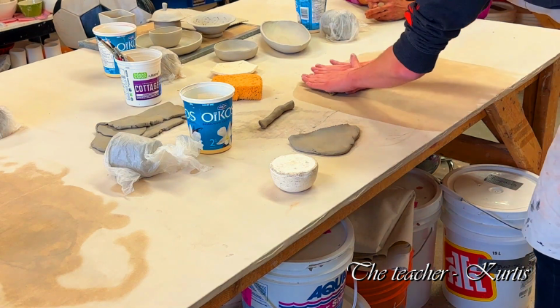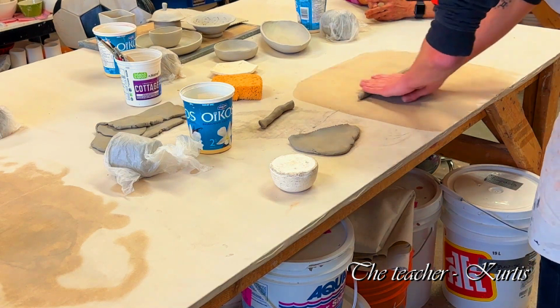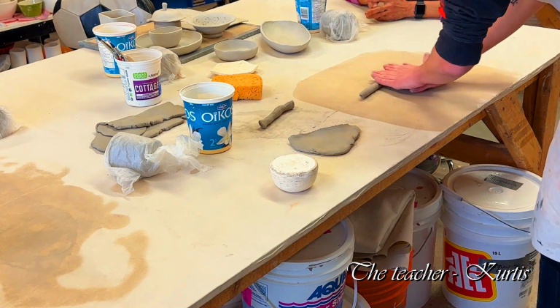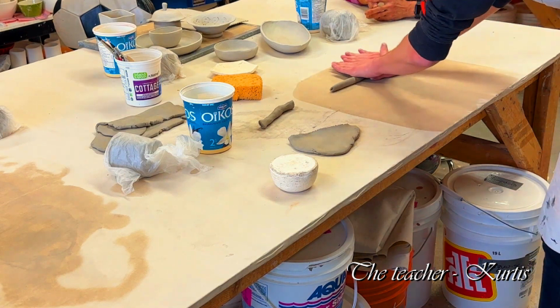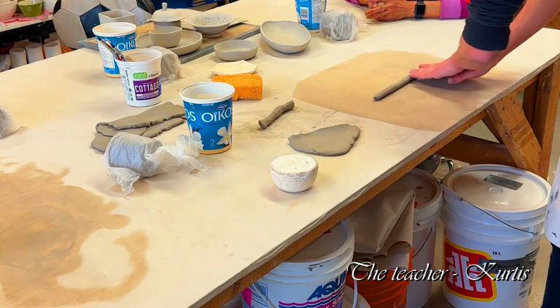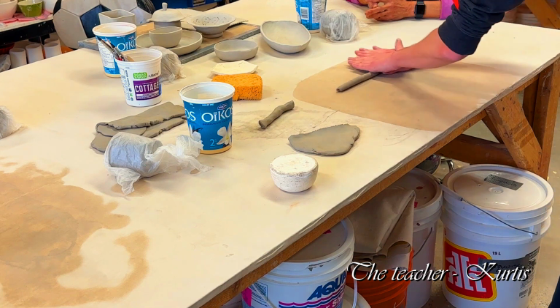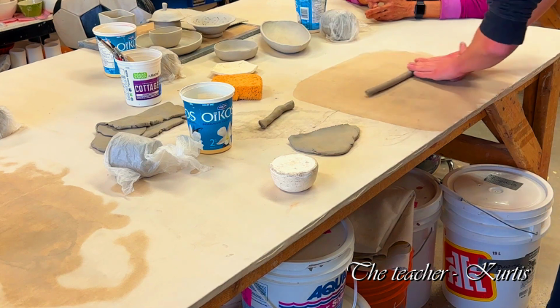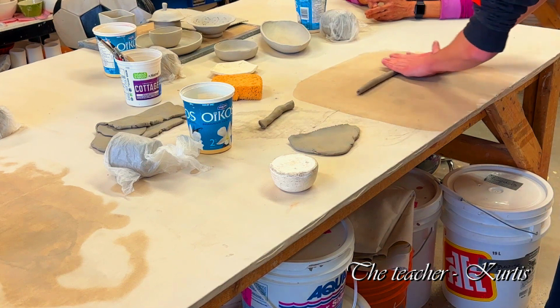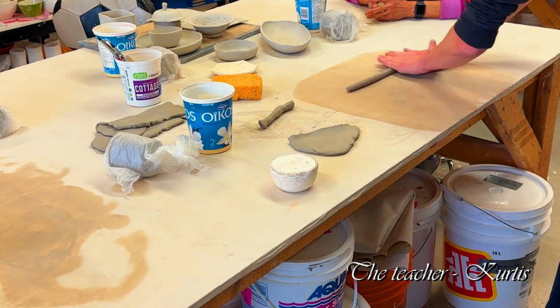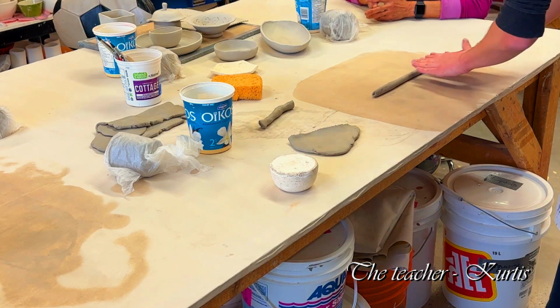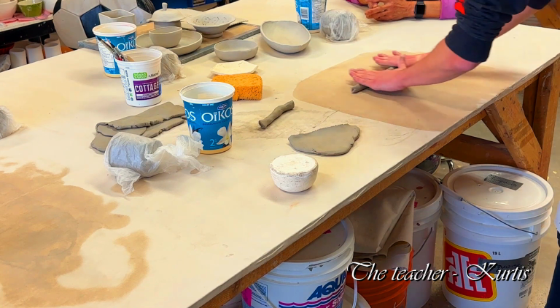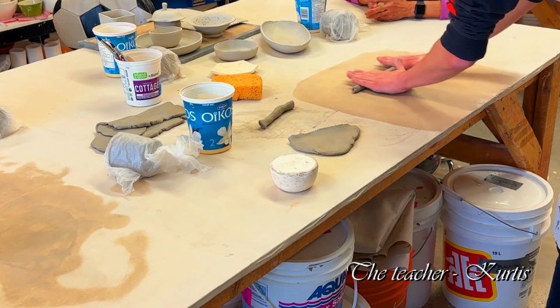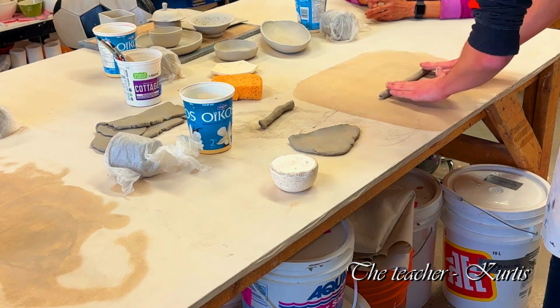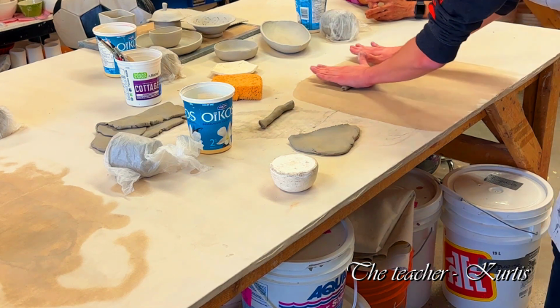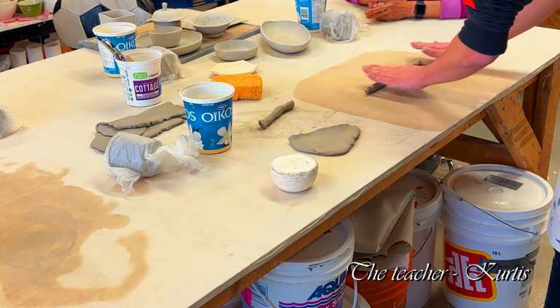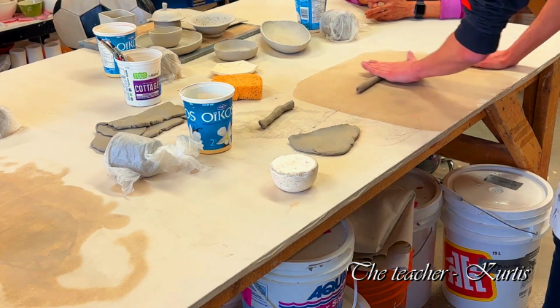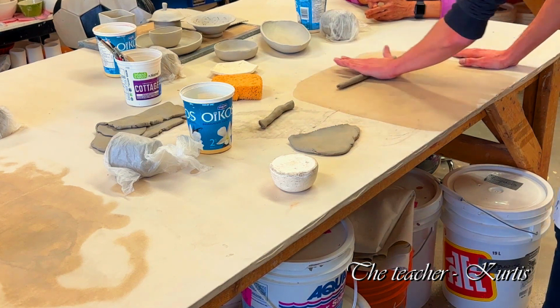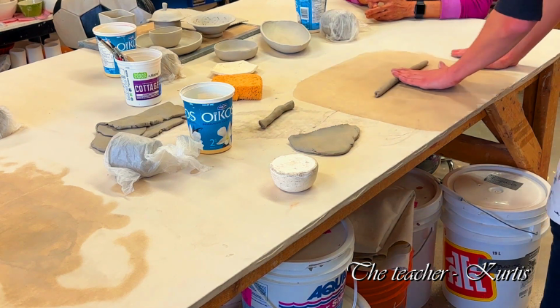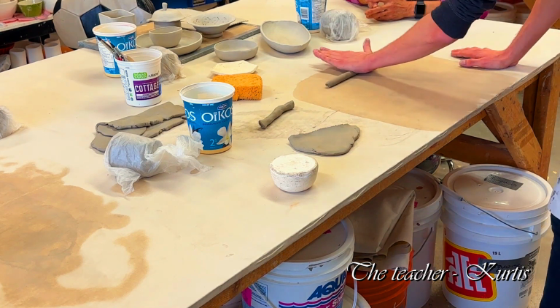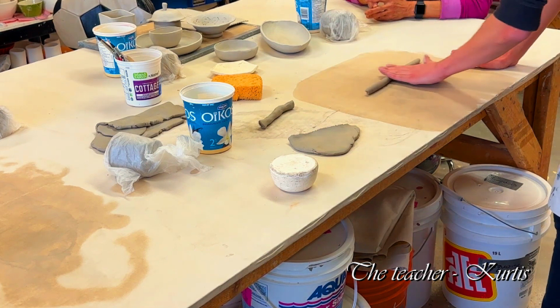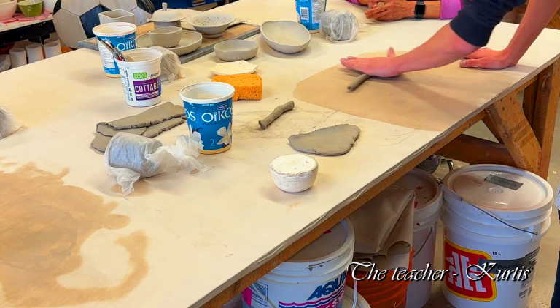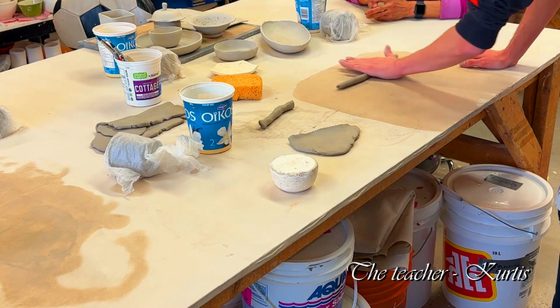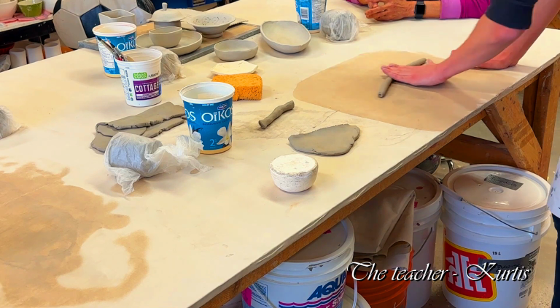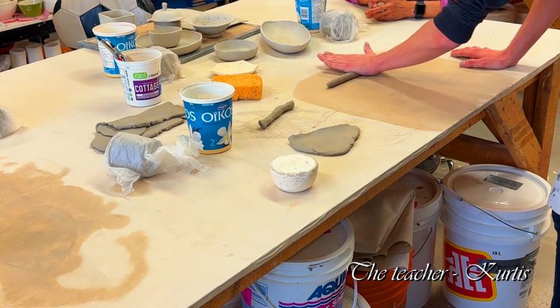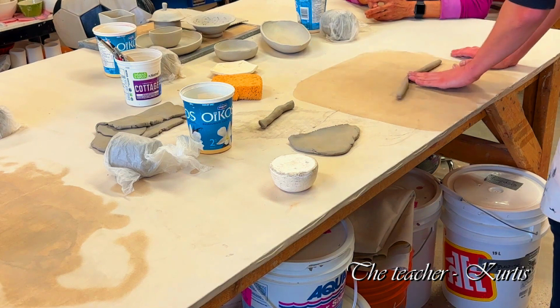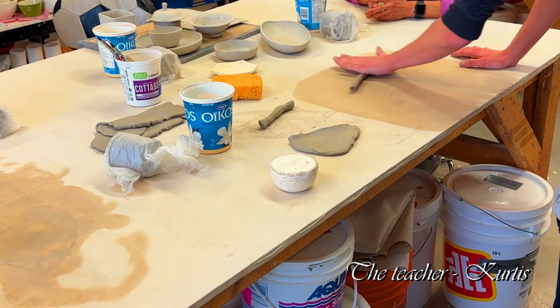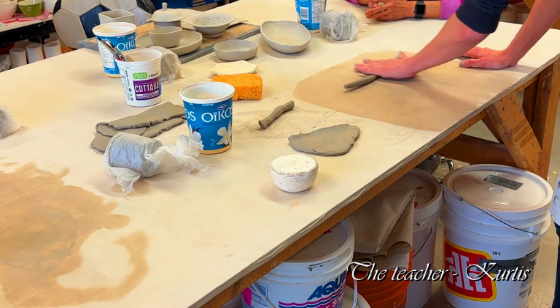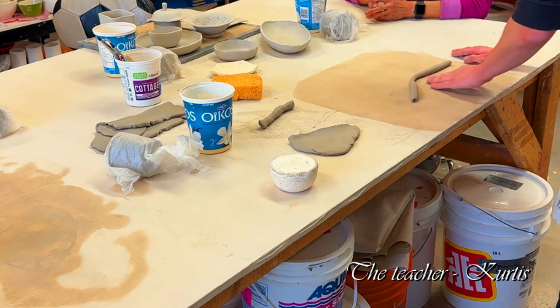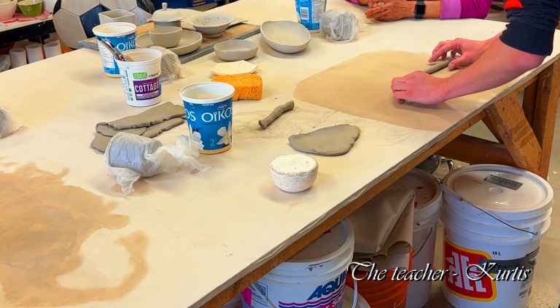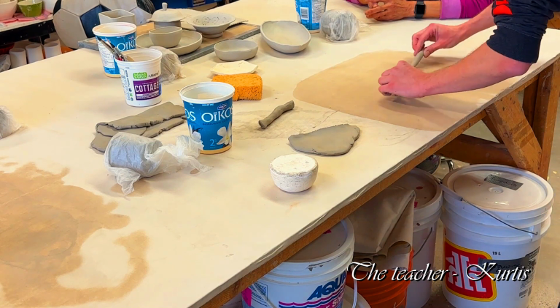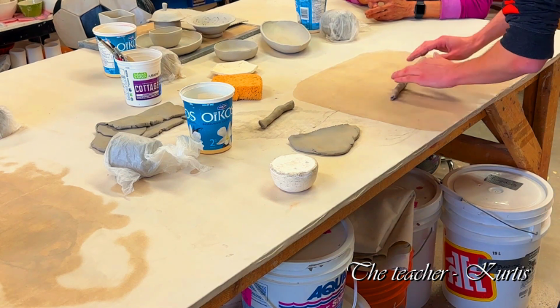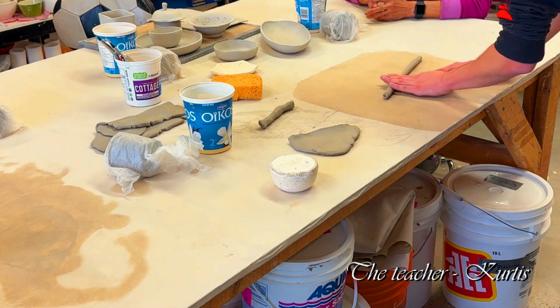You want to work back and forth, working on your thicker spots first. Don't just go to work in the center and hope the edges meet — work outside in.